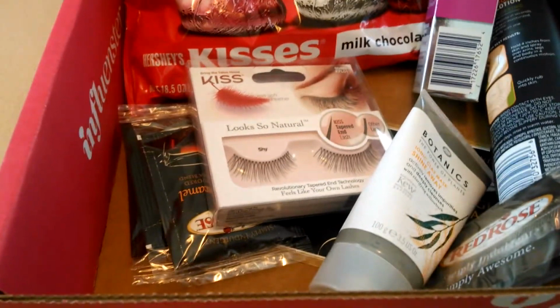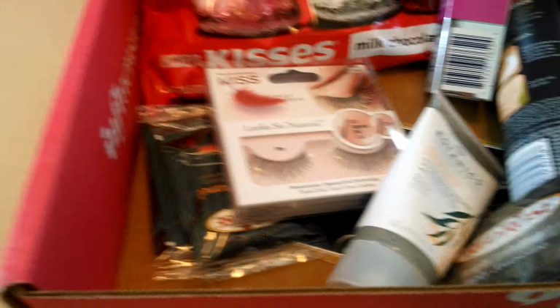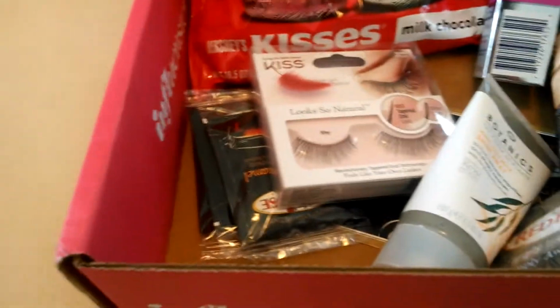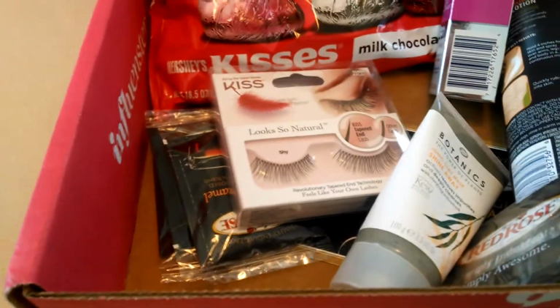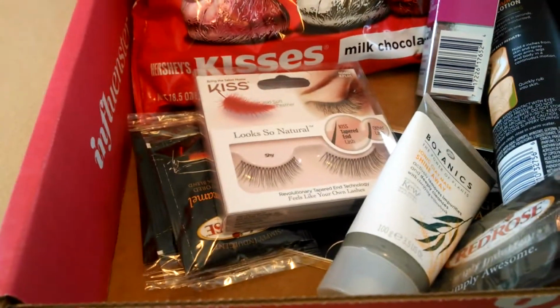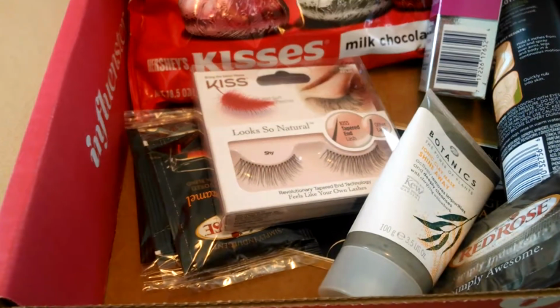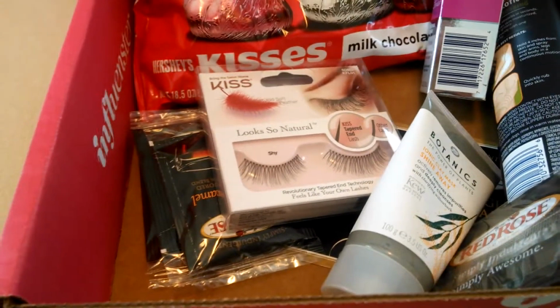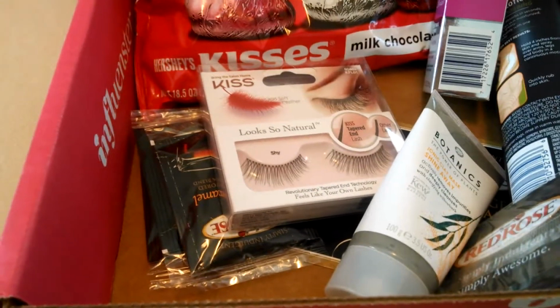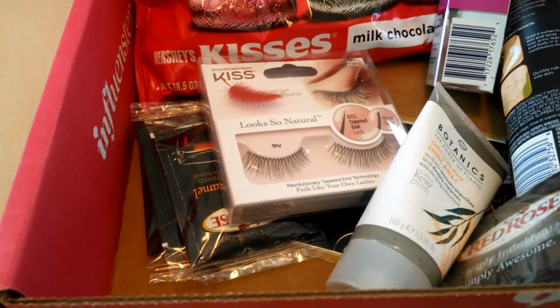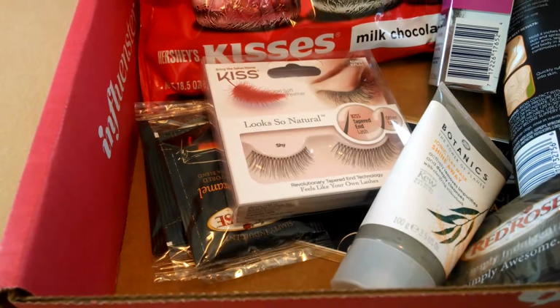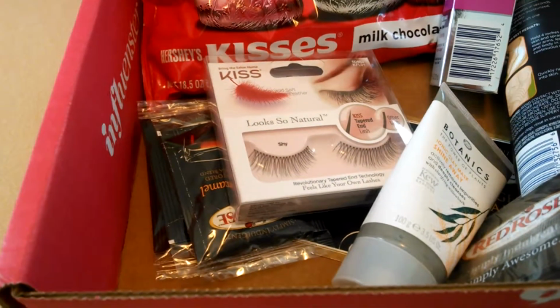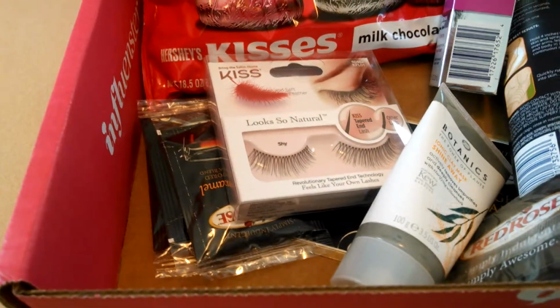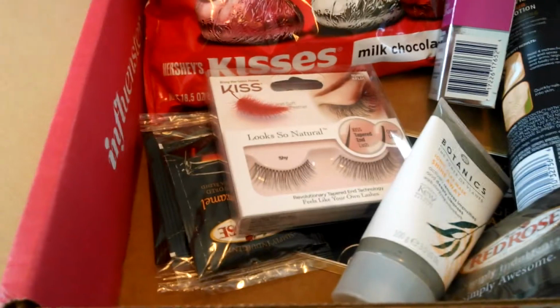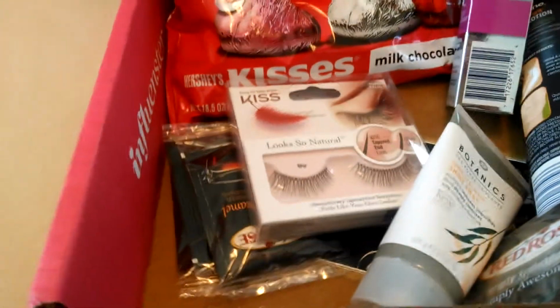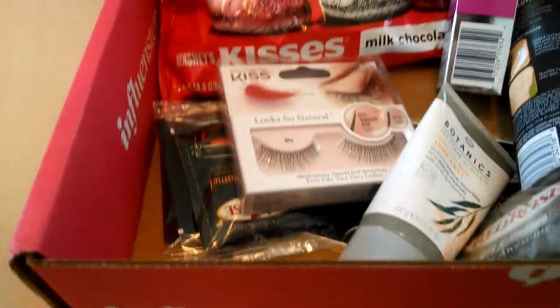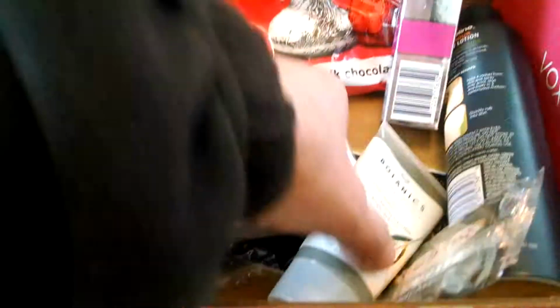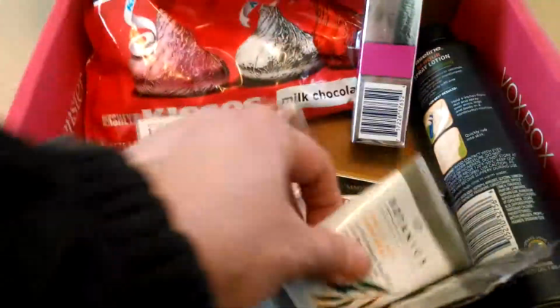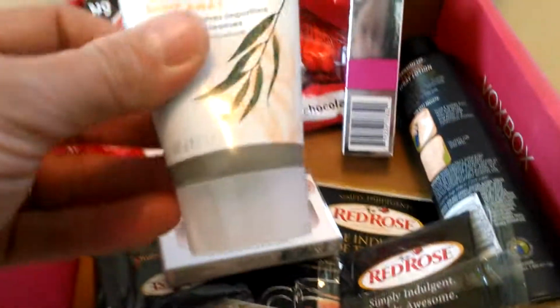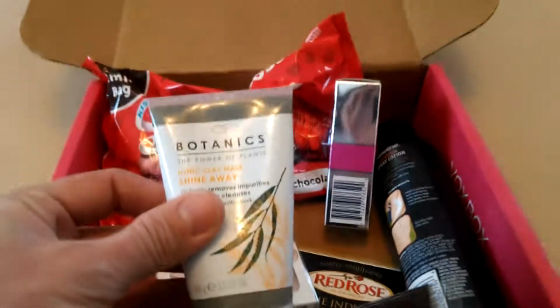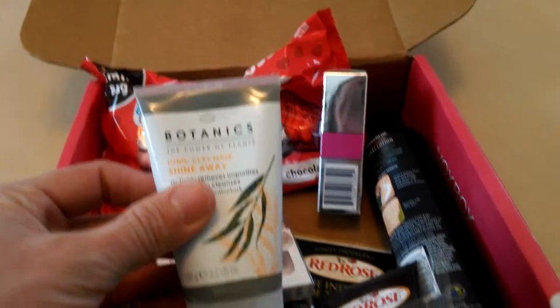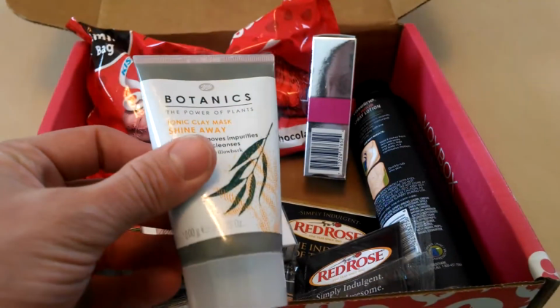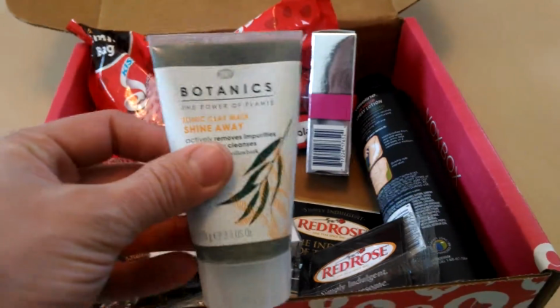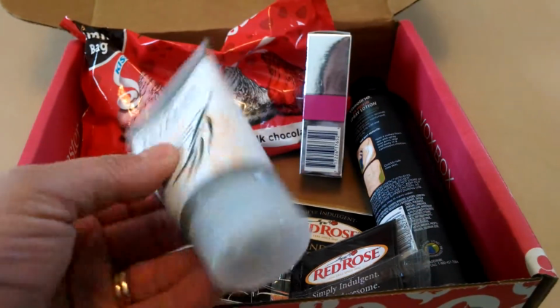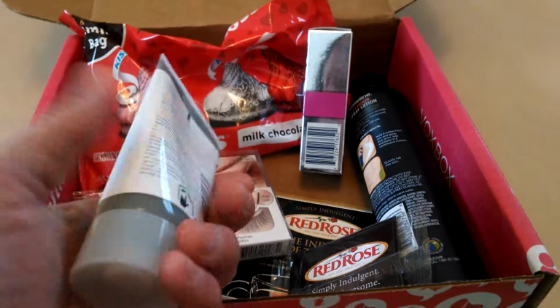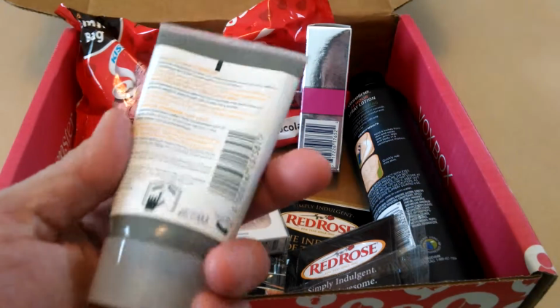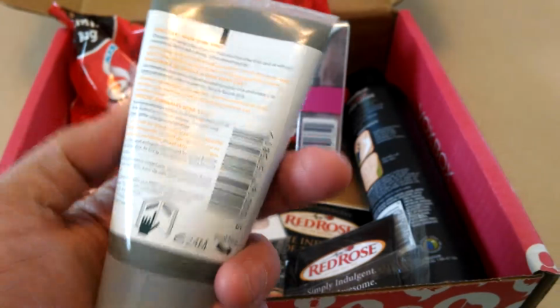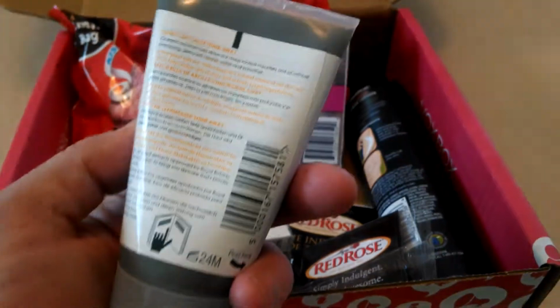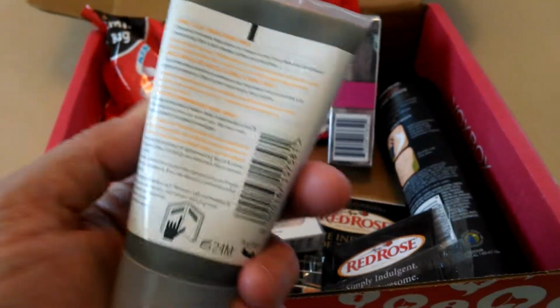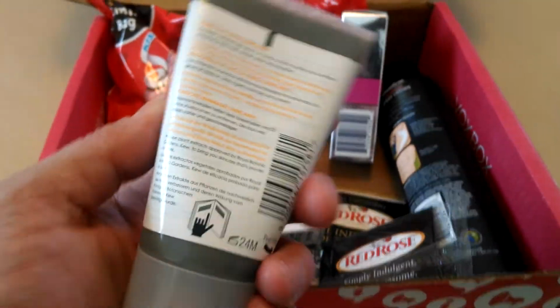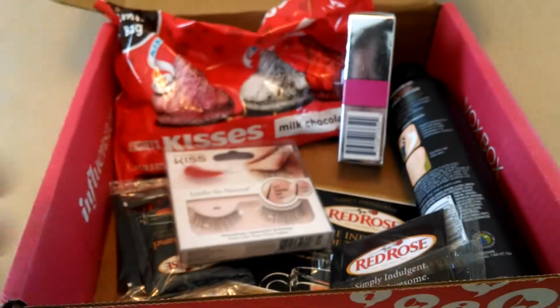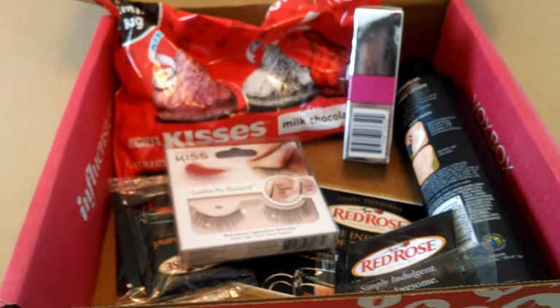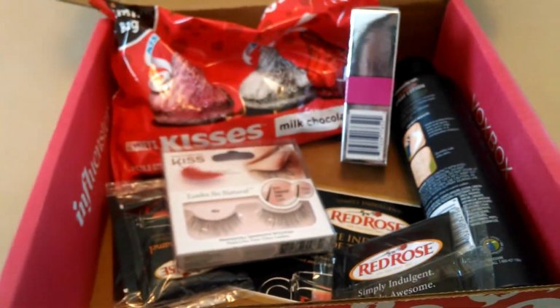The first thing I wanted to share with you is the Boots Botanic Shine Away Ionic Clay Mask, and this retails for $9.39. It's in this little bottle right here. It looks like a very cool facial mask, and I'm looking forward to giving it a try.